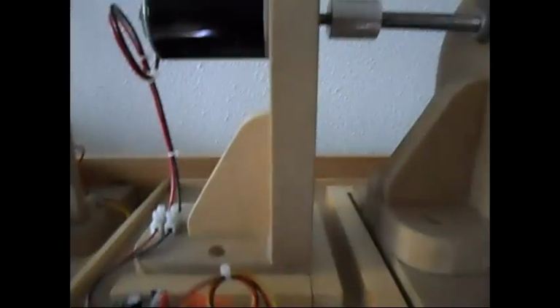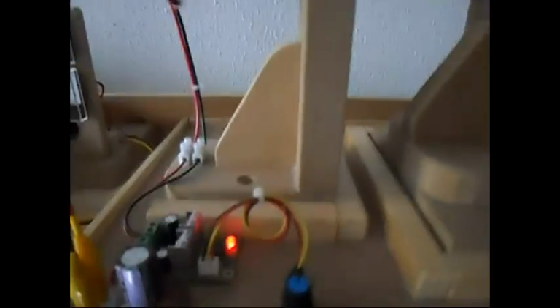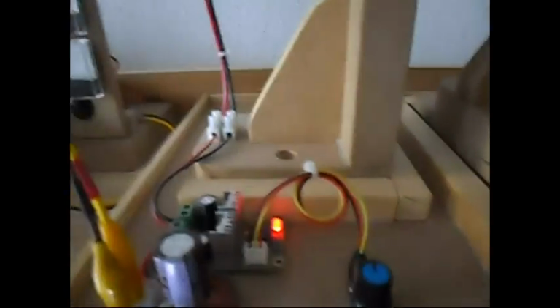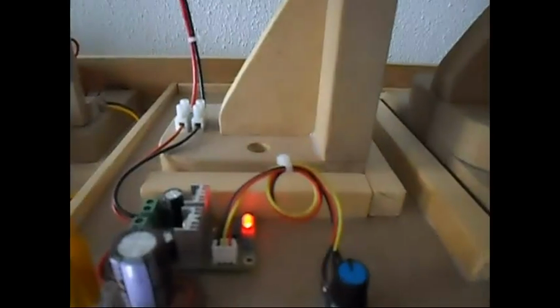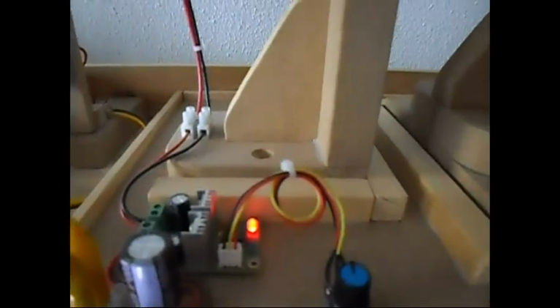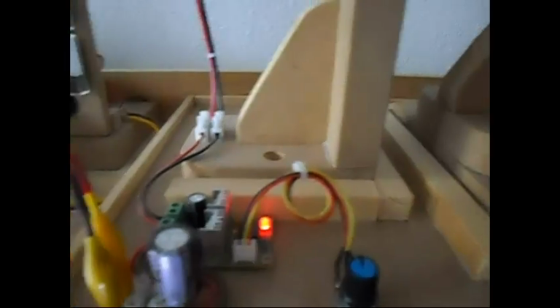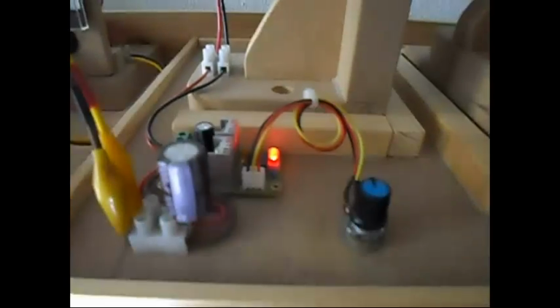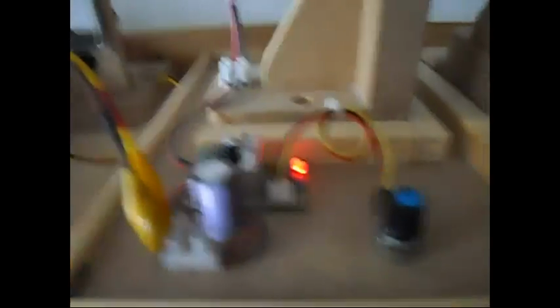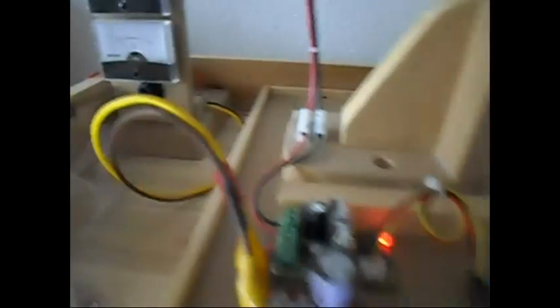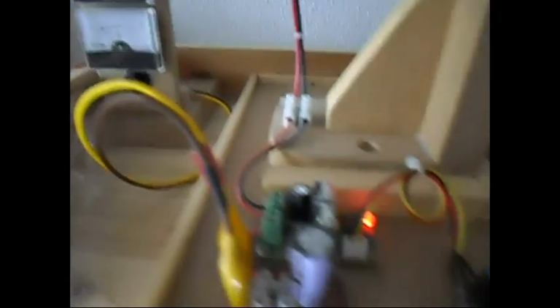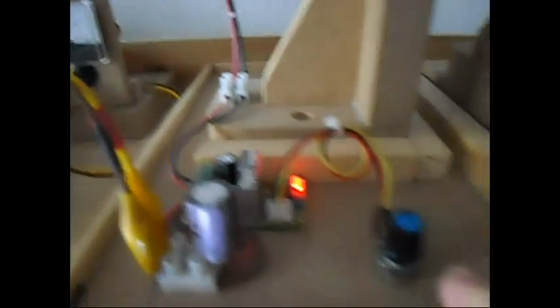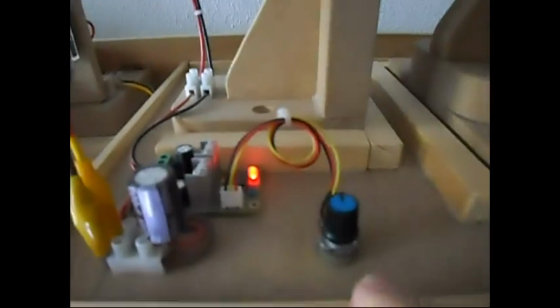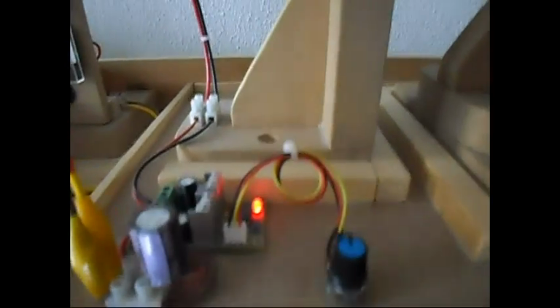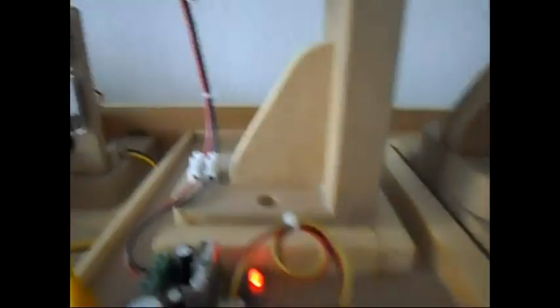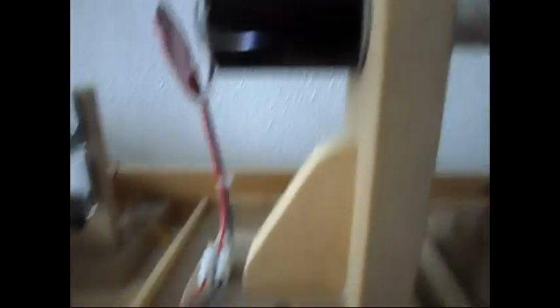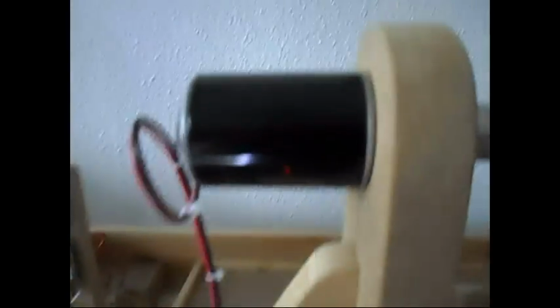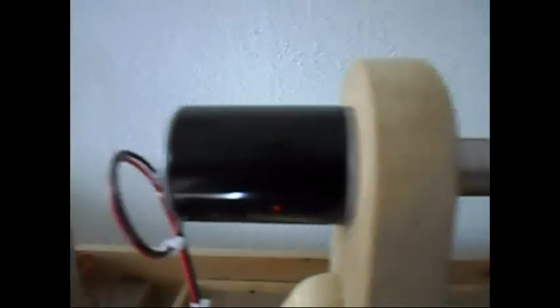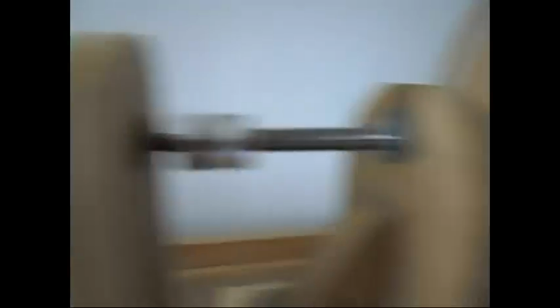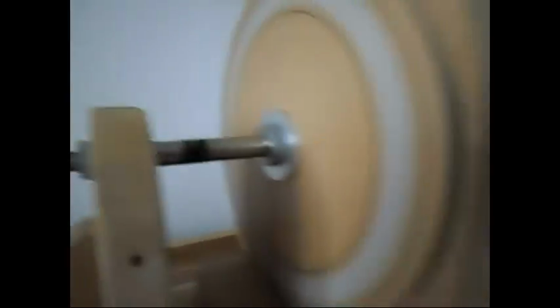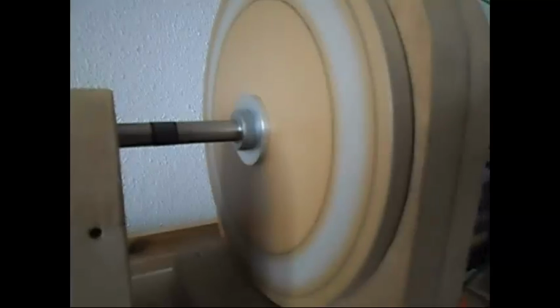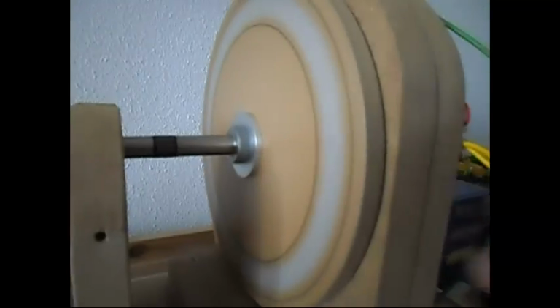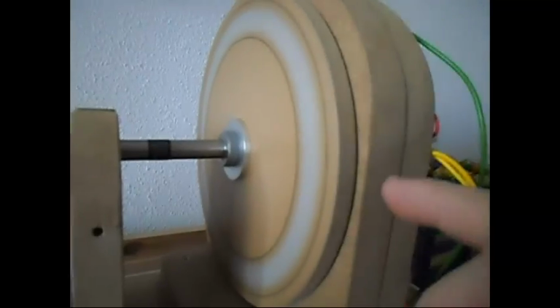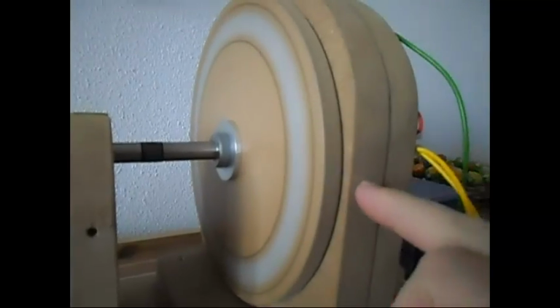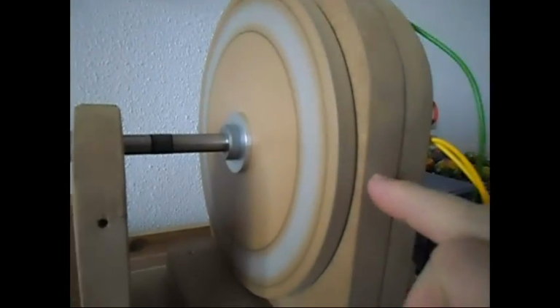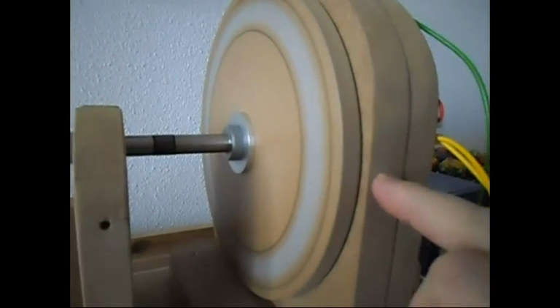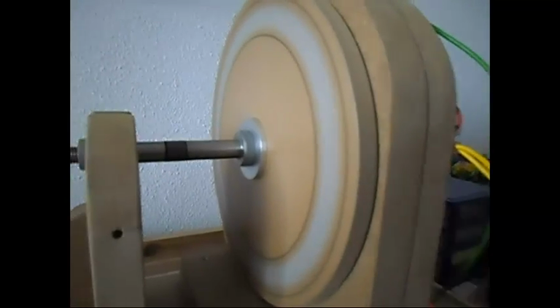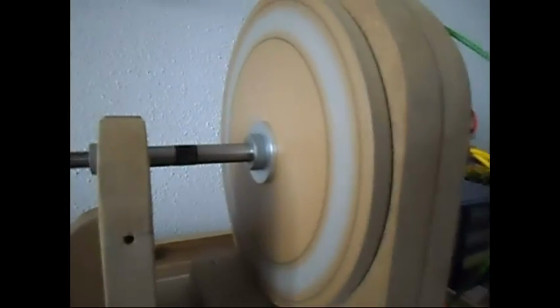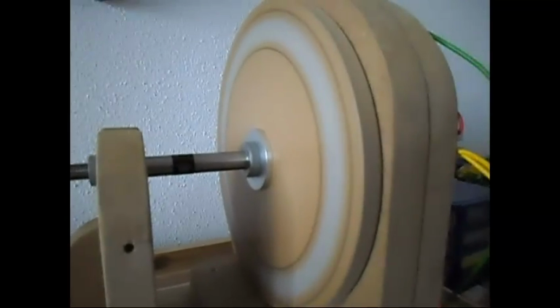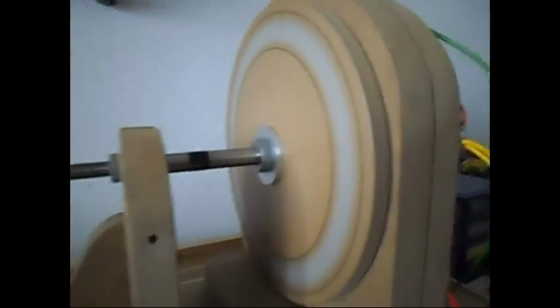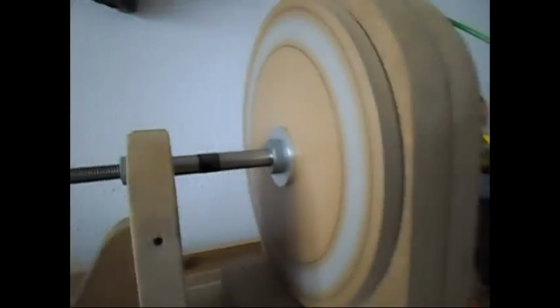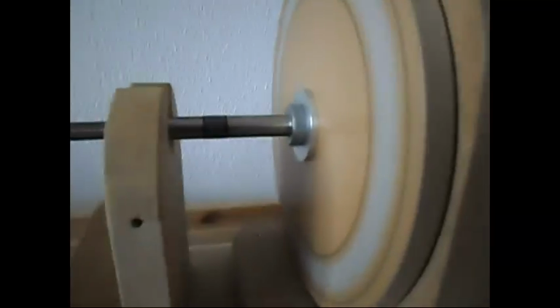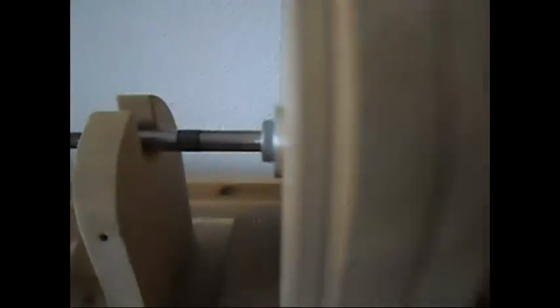The system is still the same — pulse width modulator DC motor. Now I have here a 24-pole rotor instead of a 12-pole one.